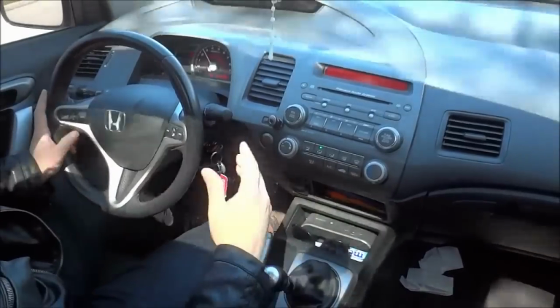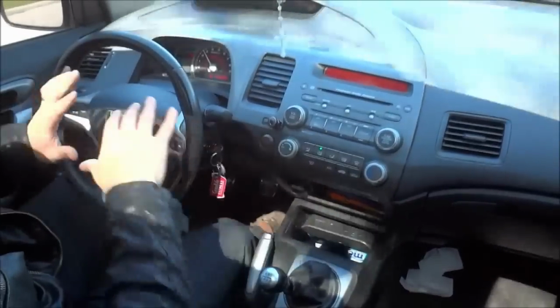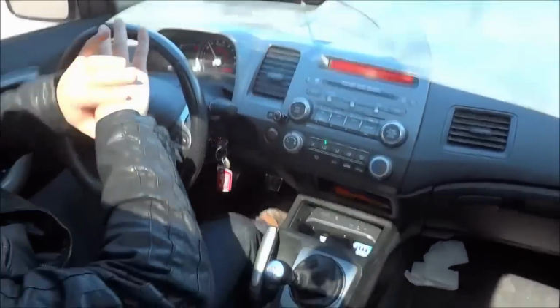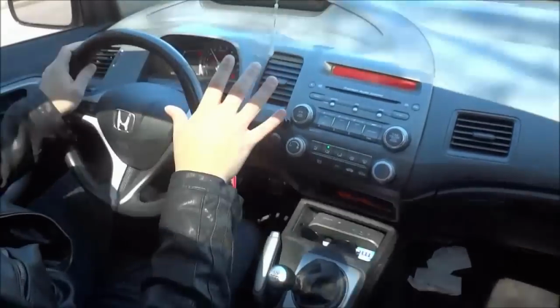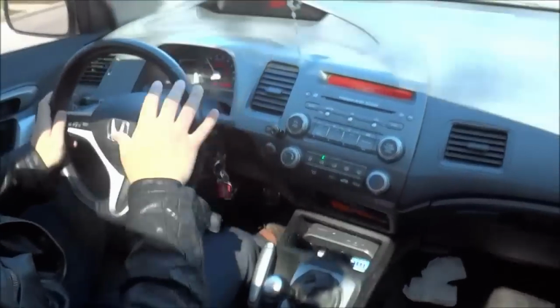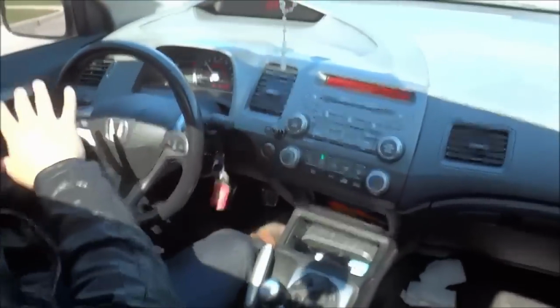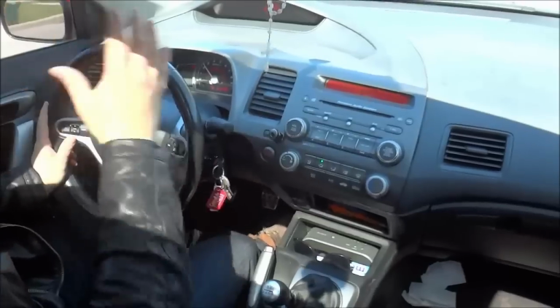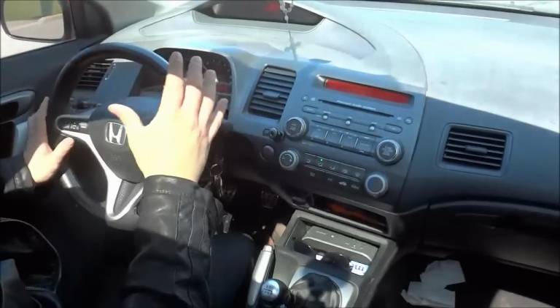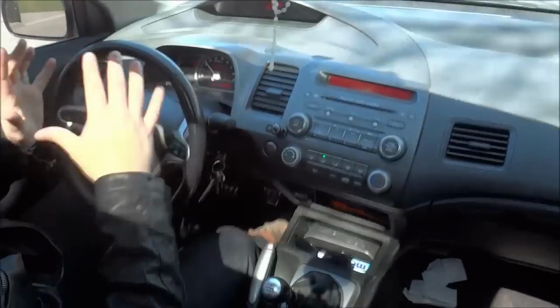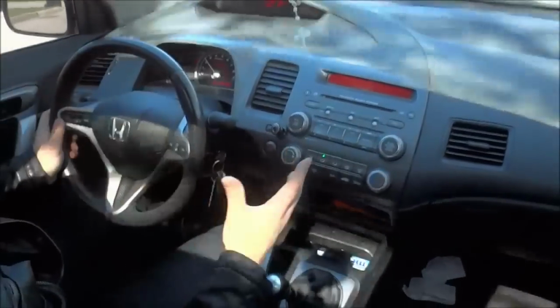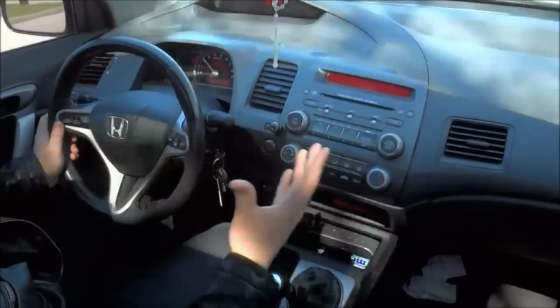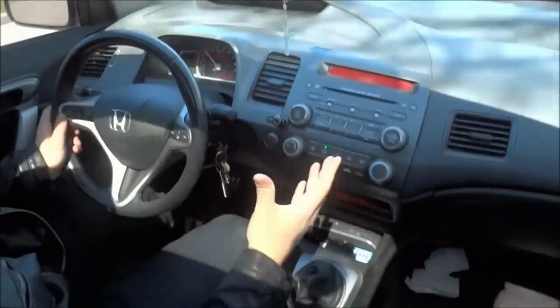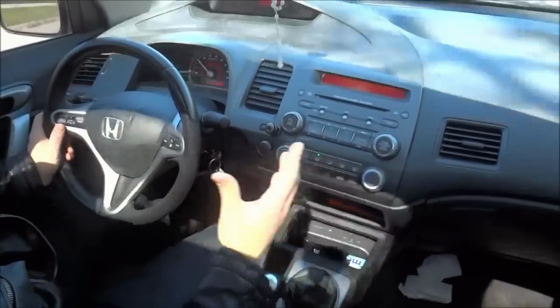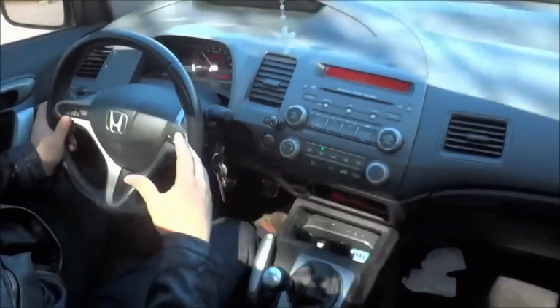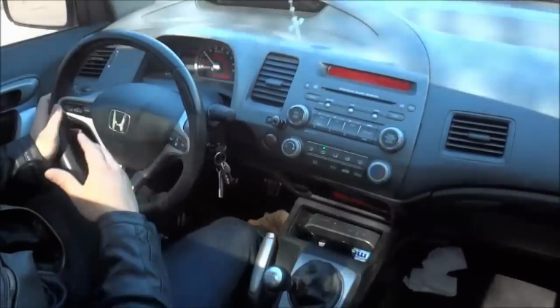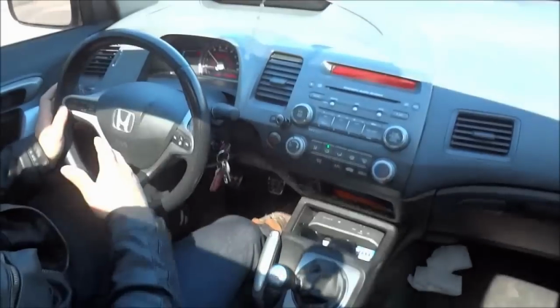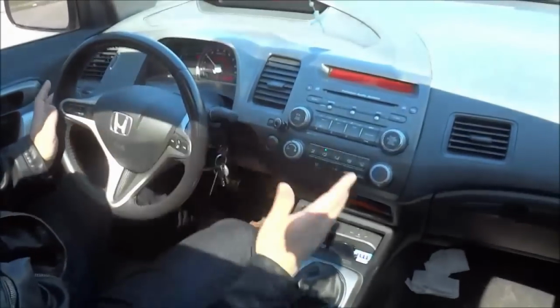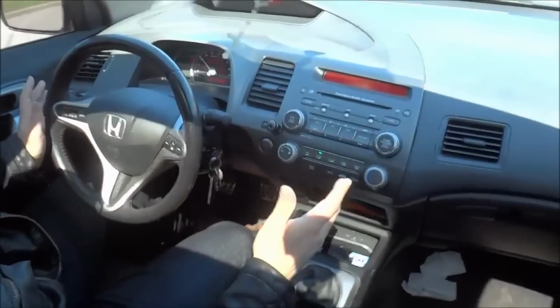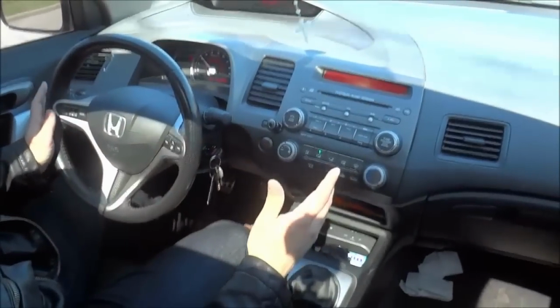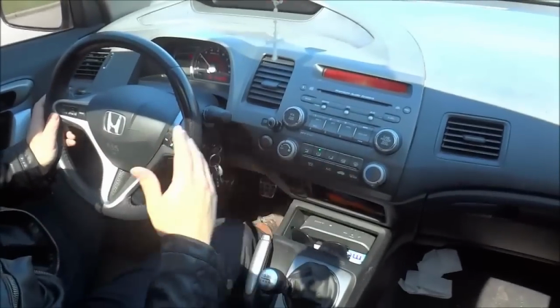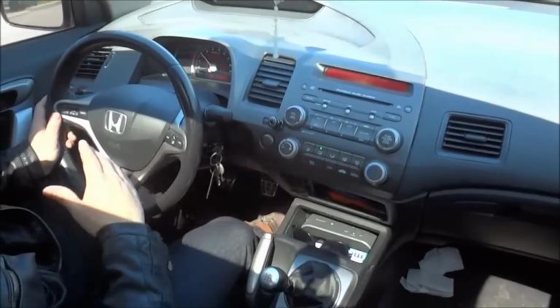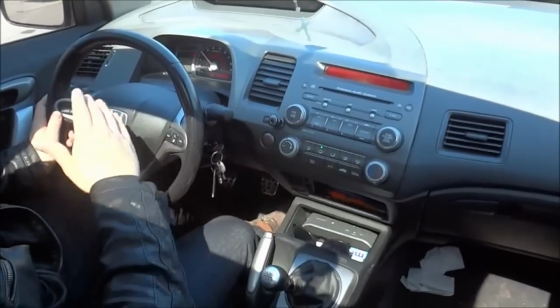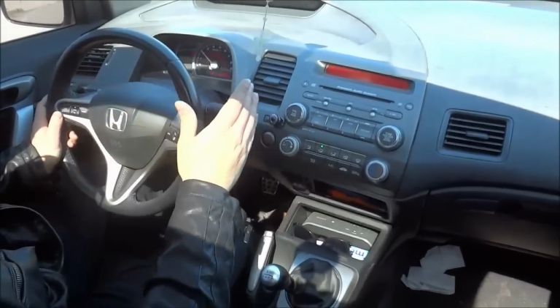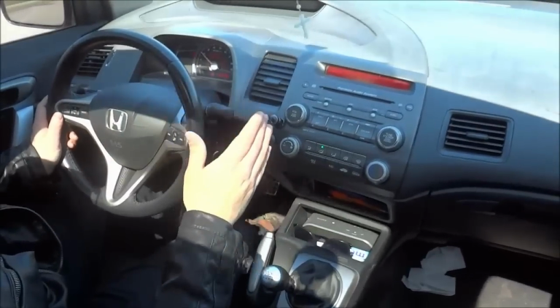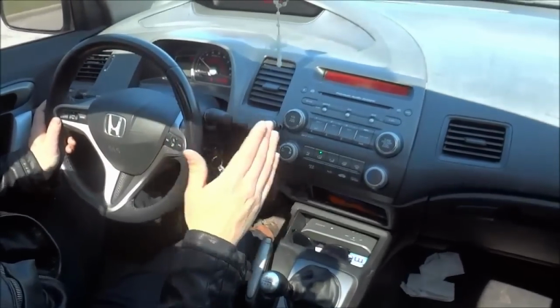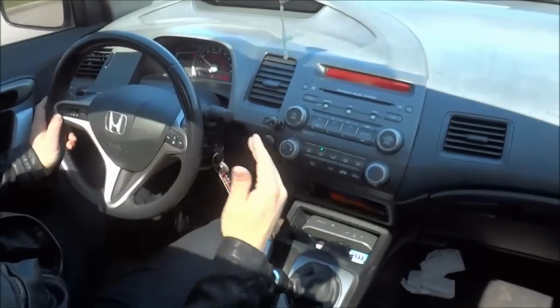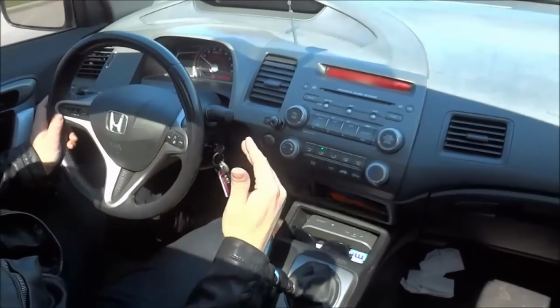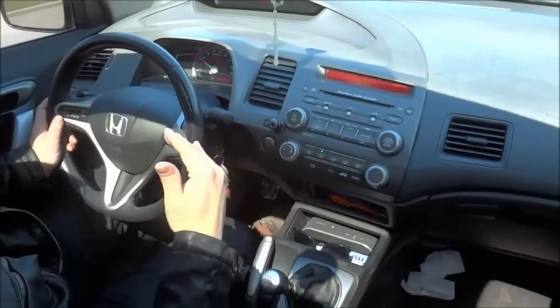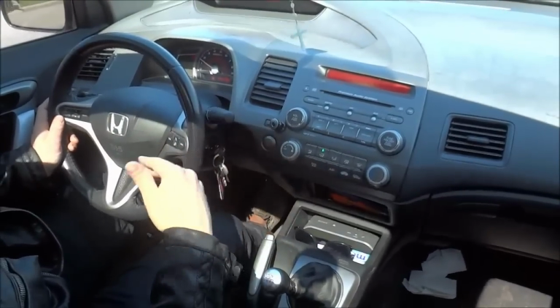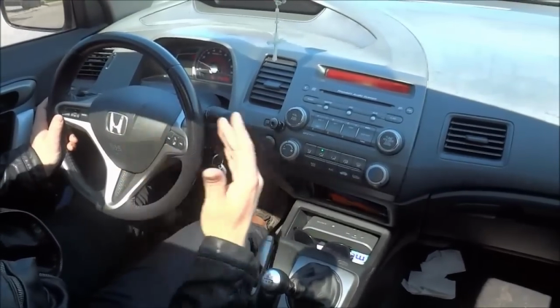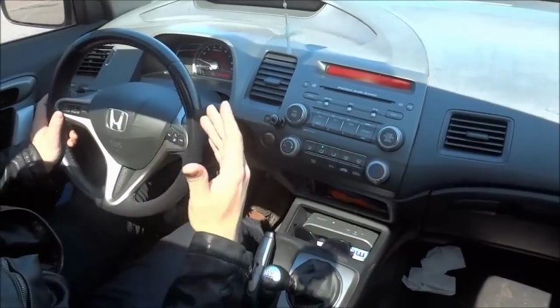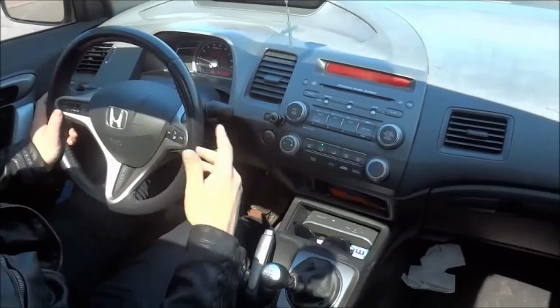Then when you have realized that it is safe to pull over, you are going to put your signal on and you are going to slowly move towards the curb and bring the car to a stop.